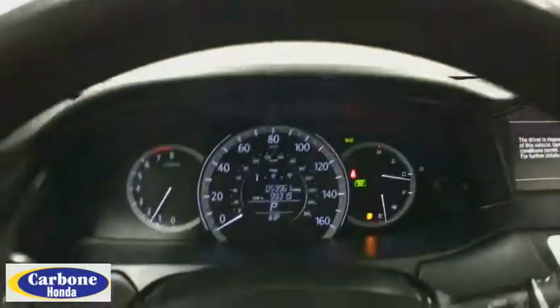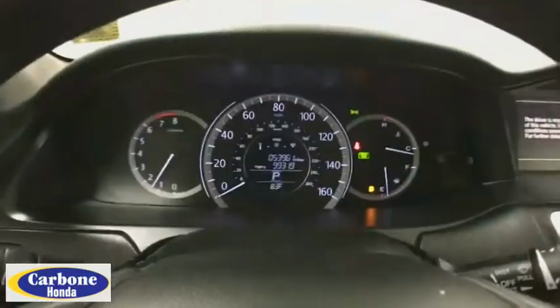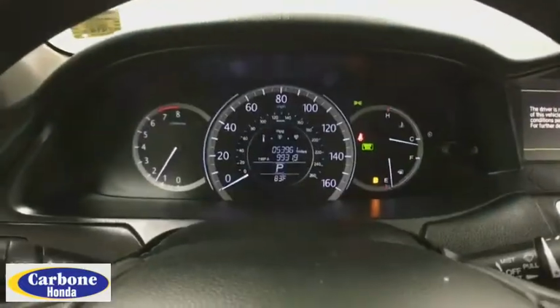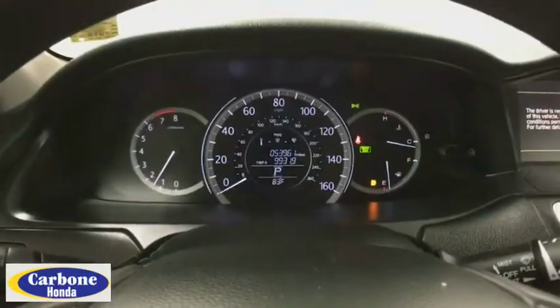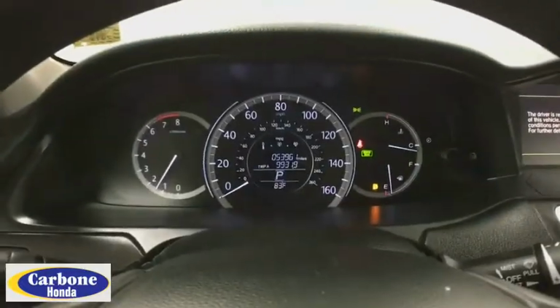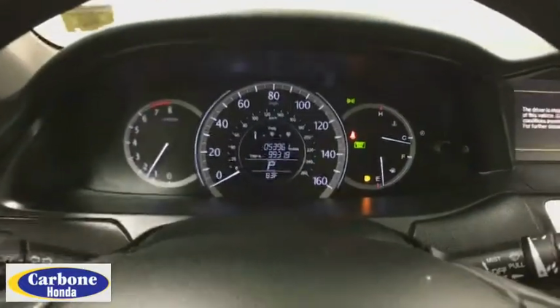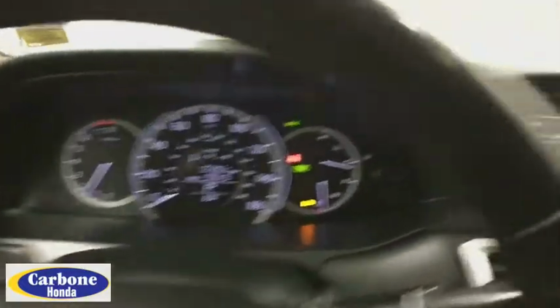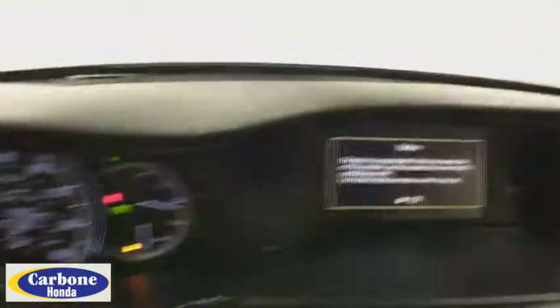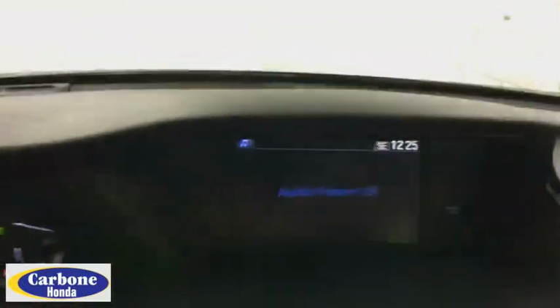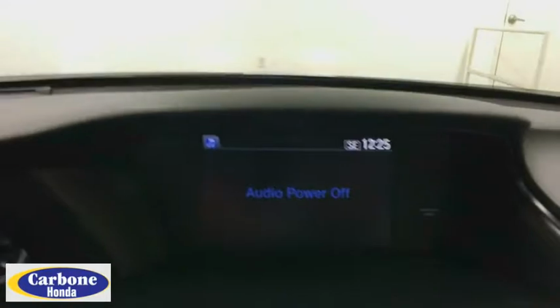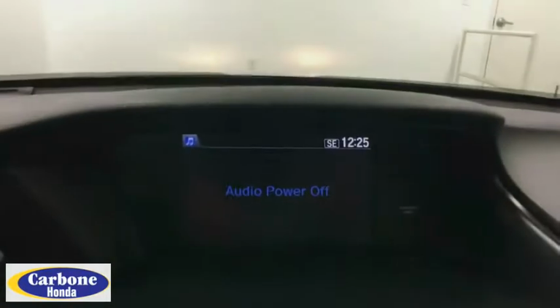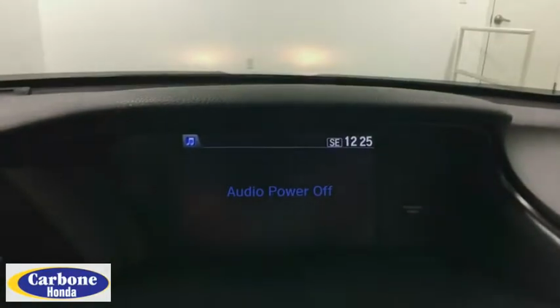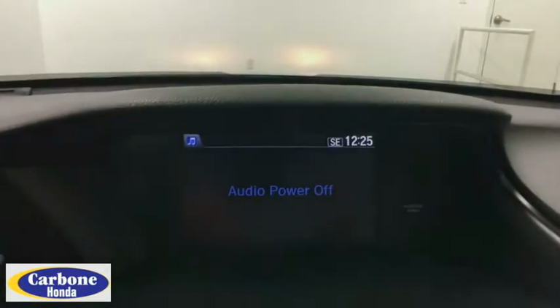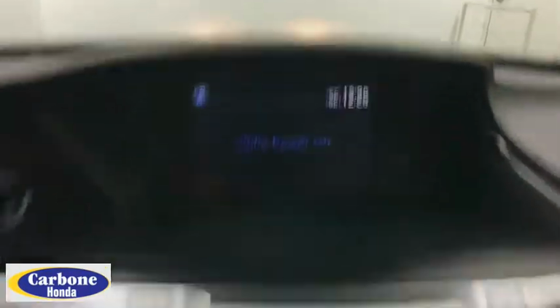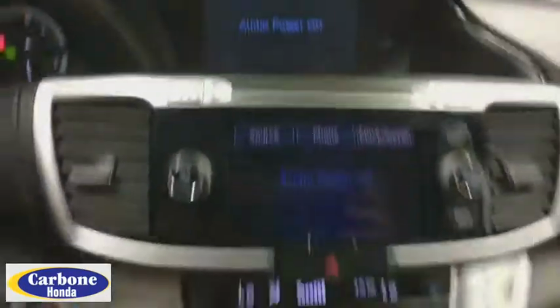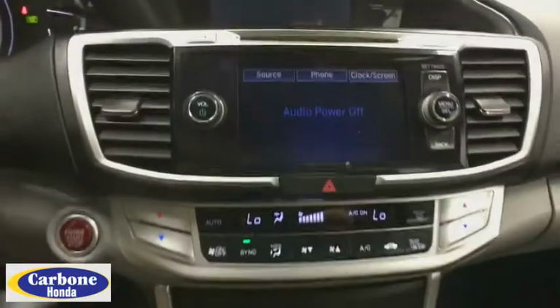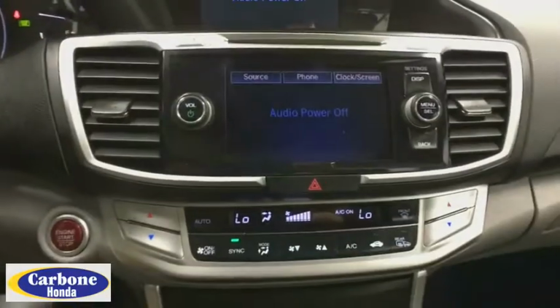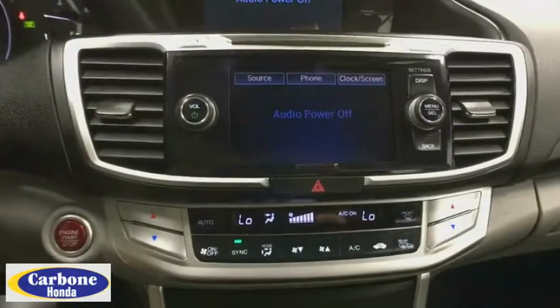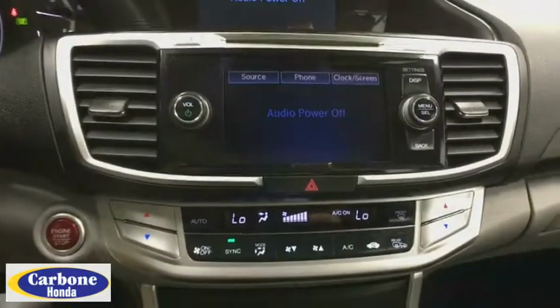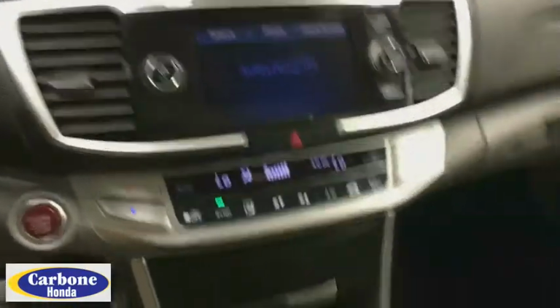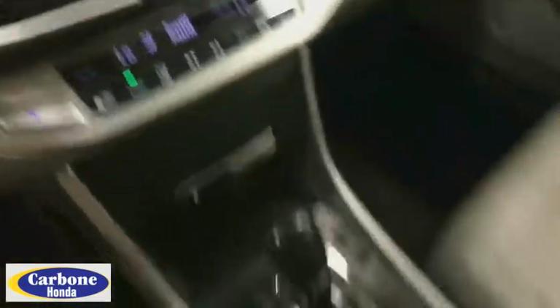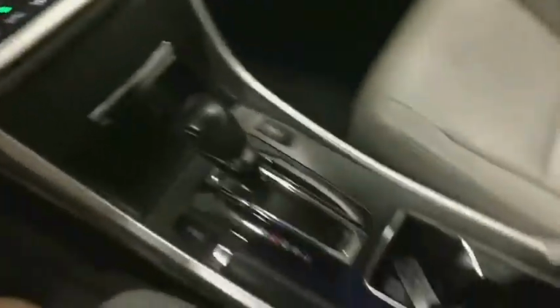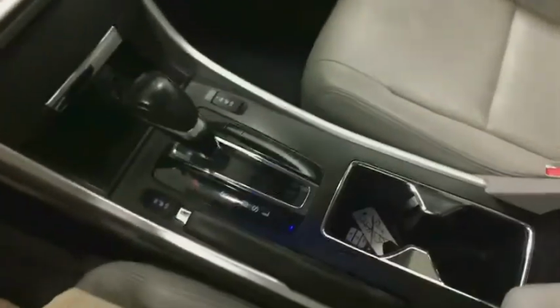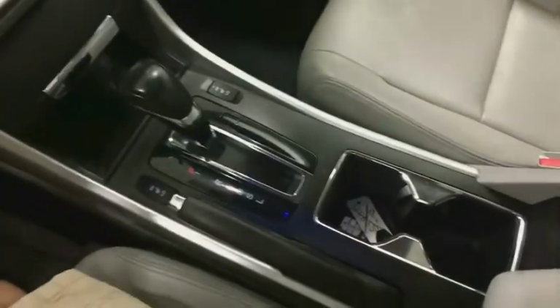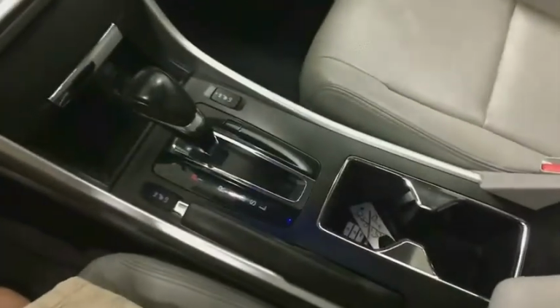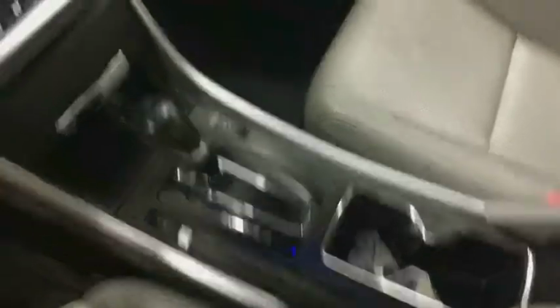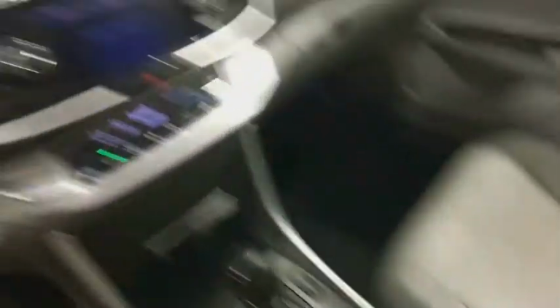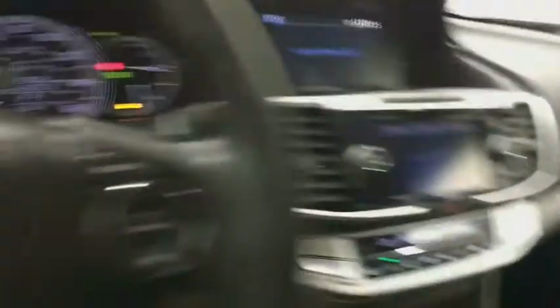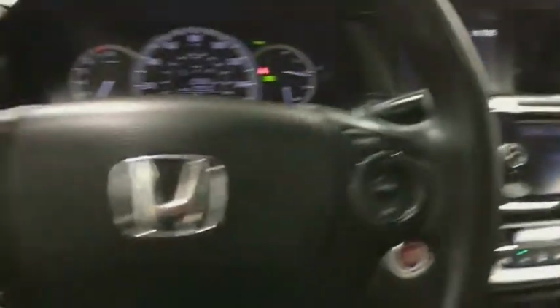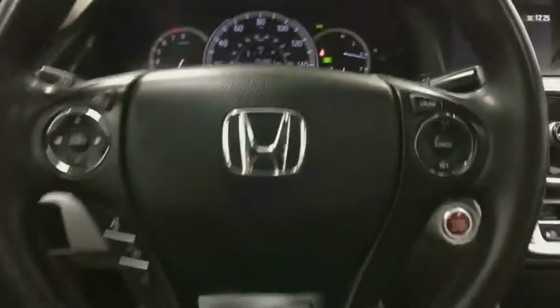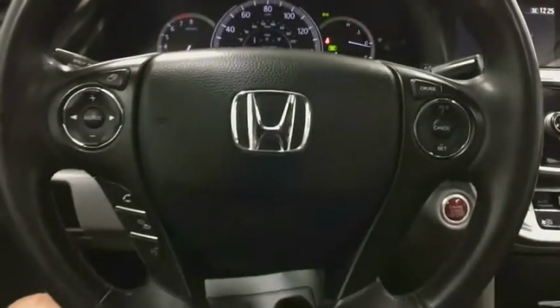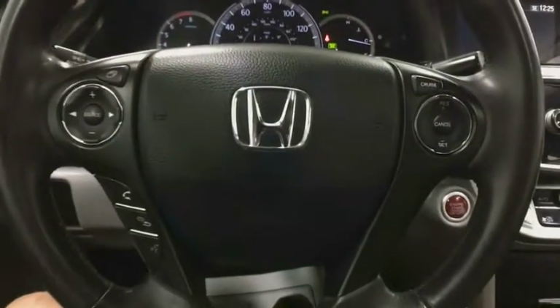Bluetooth. Power steering. Adjustable steering wheel. Keyless start. Cruise control. Auto dimming rear view mirror. Floor mats. Aluminum wheels. Four wheel disc brakes. Rear defrost.